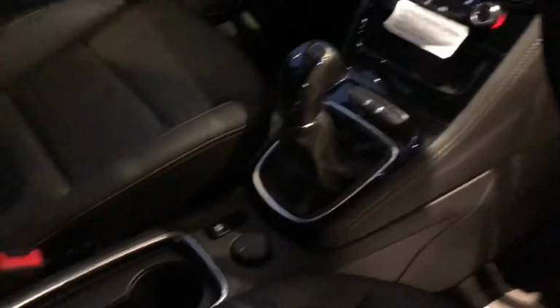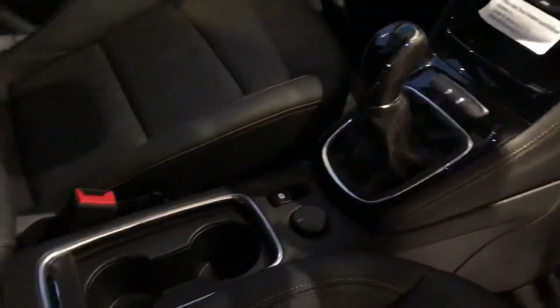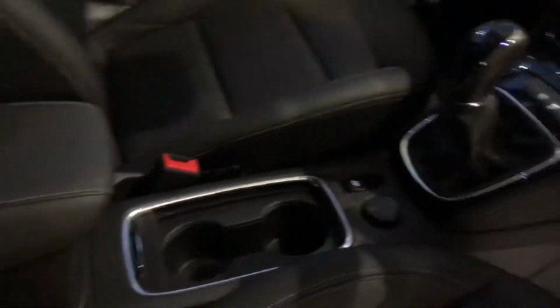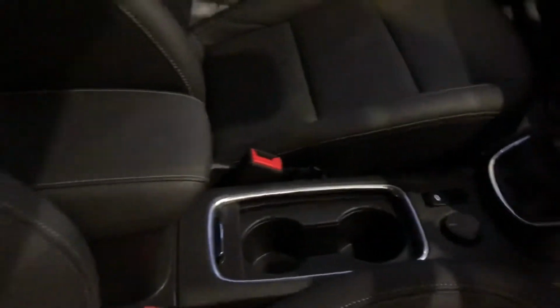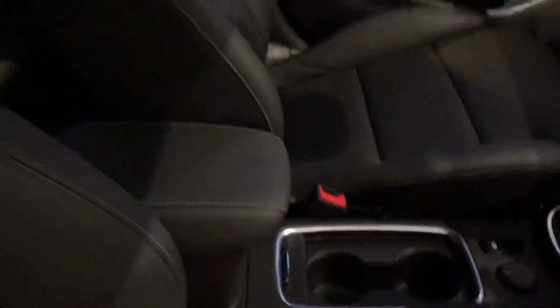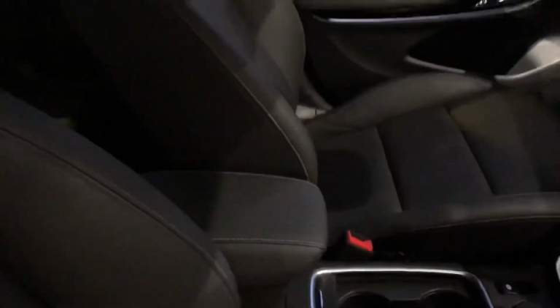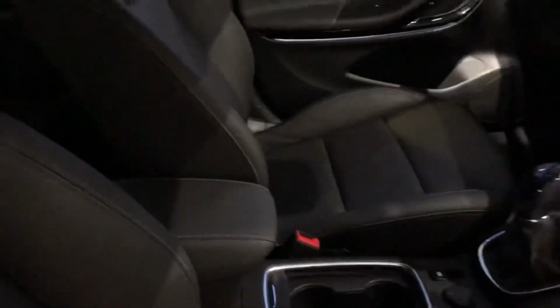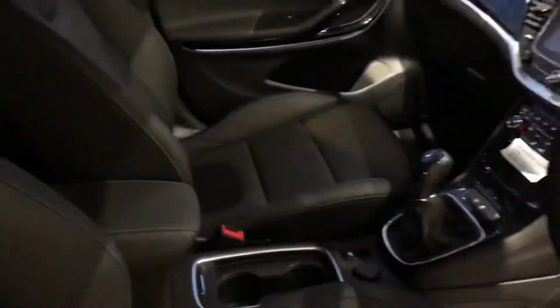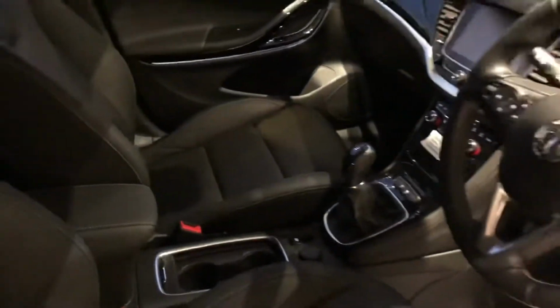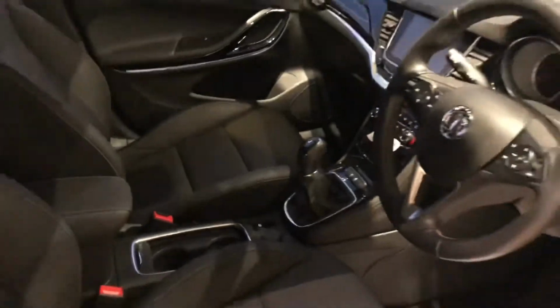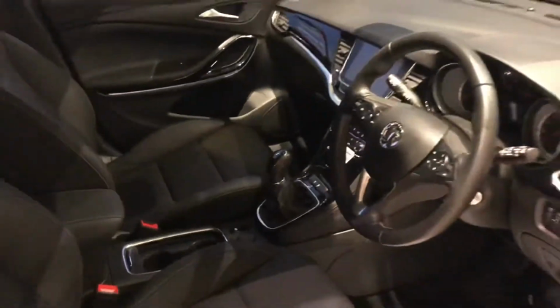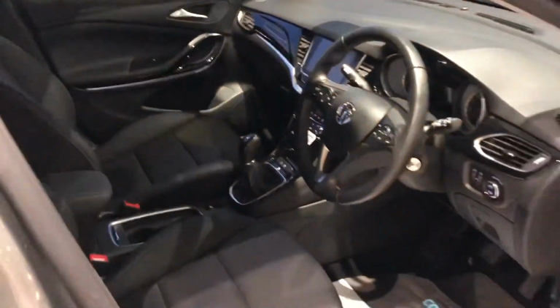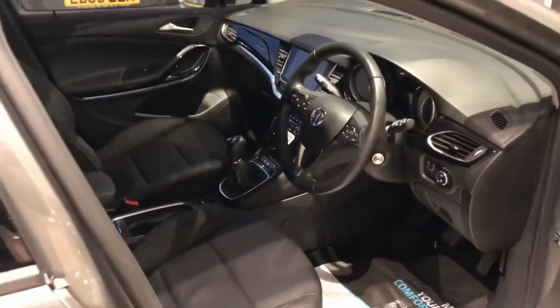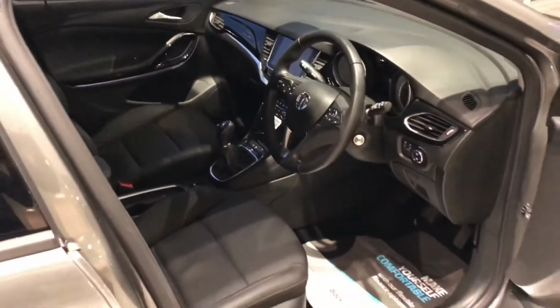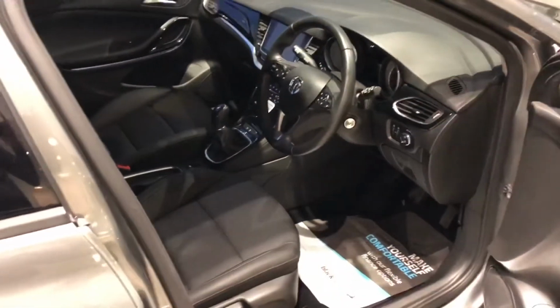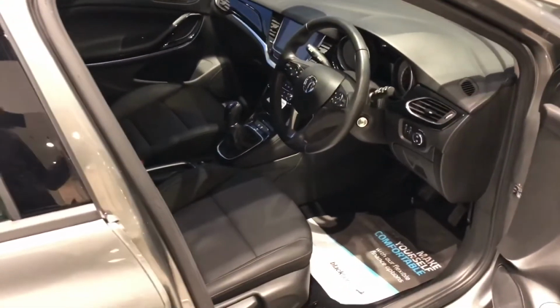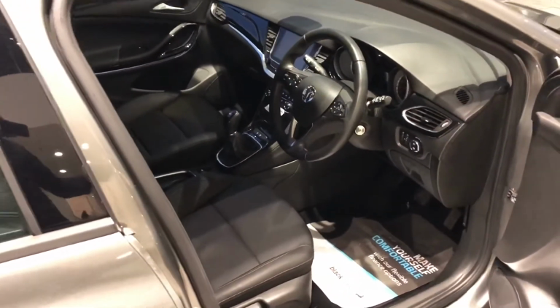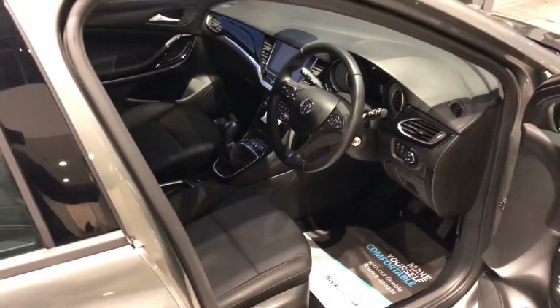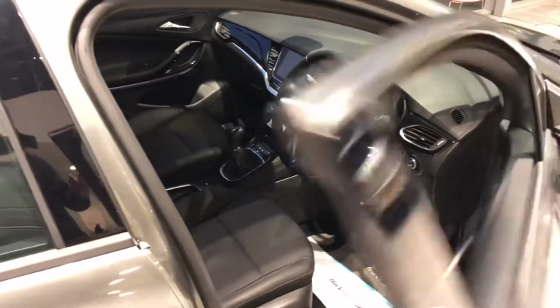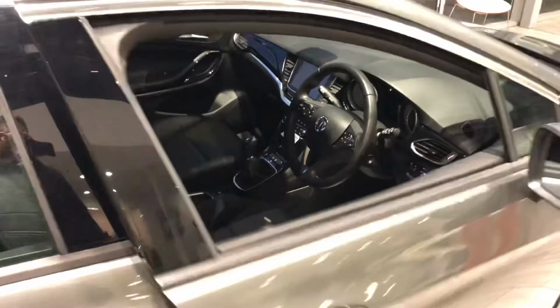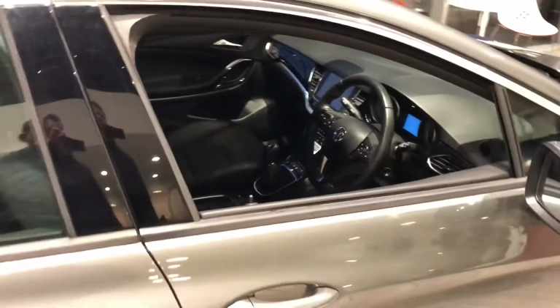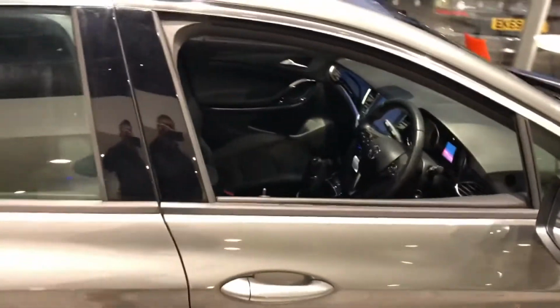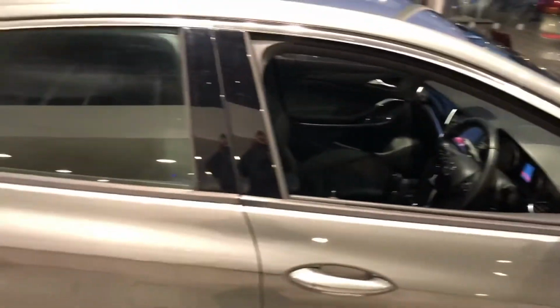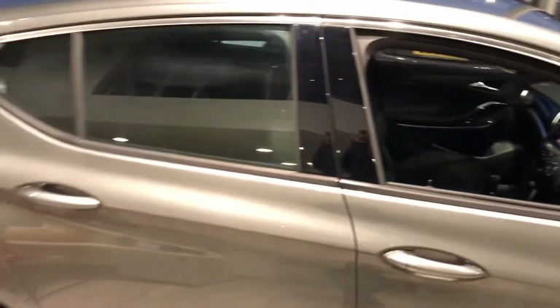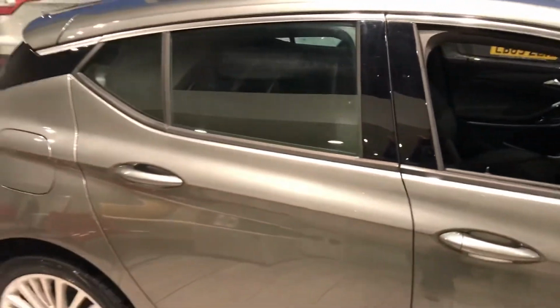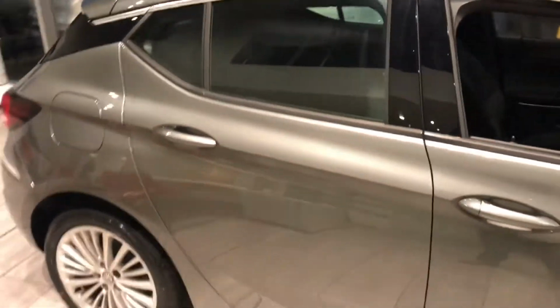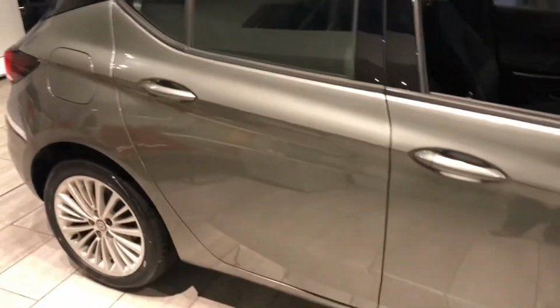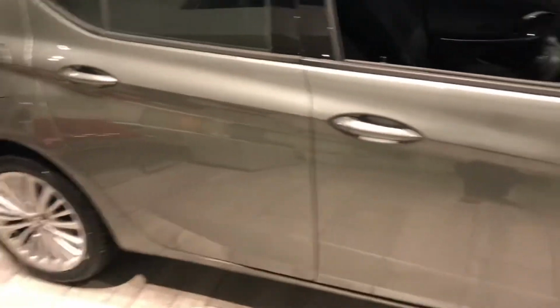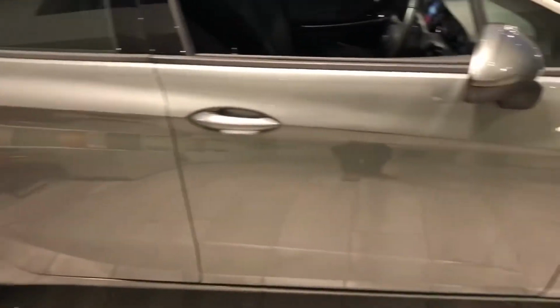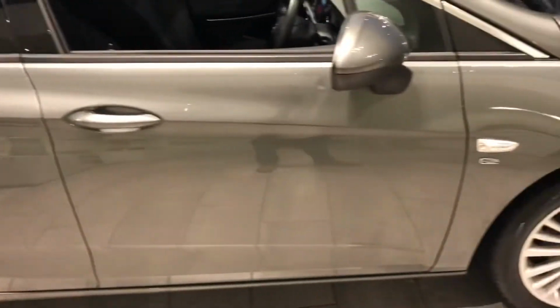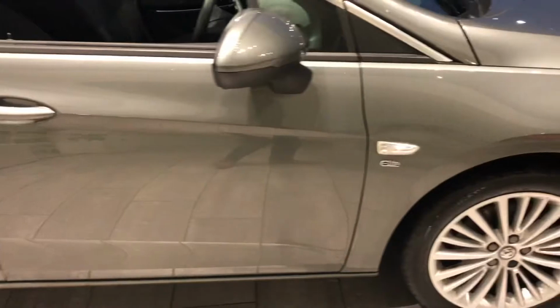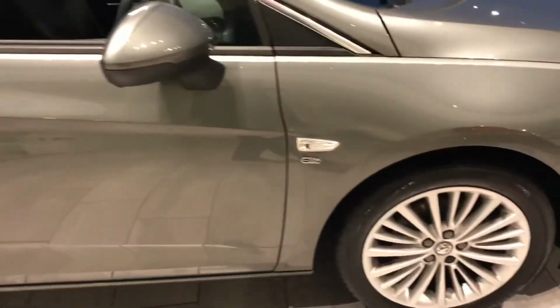It really is a stunning car and great value for money. If you like the look of it and want to try it out, you can reserve it for £99. Come down, test drive it, and take it away the very same day if you wish to.